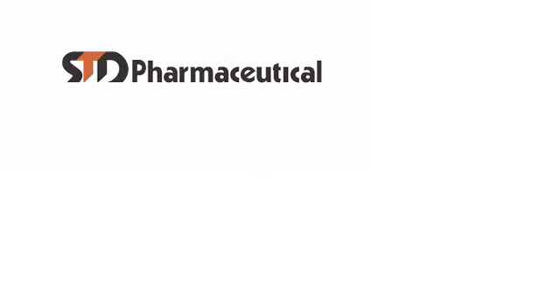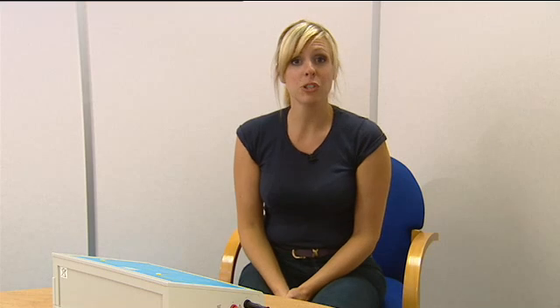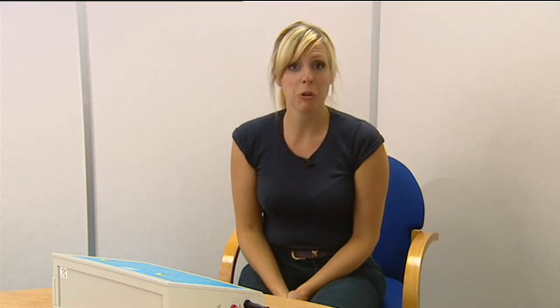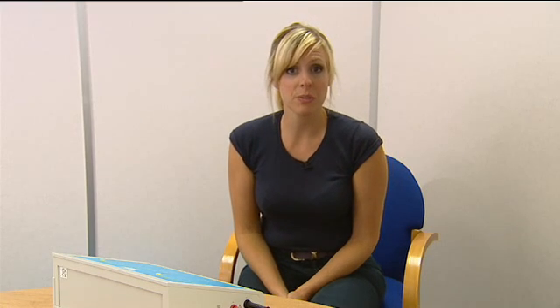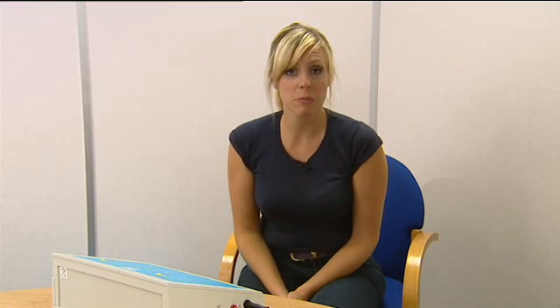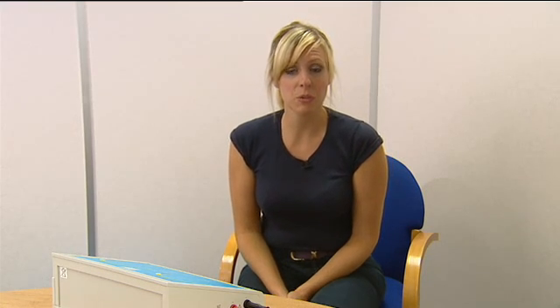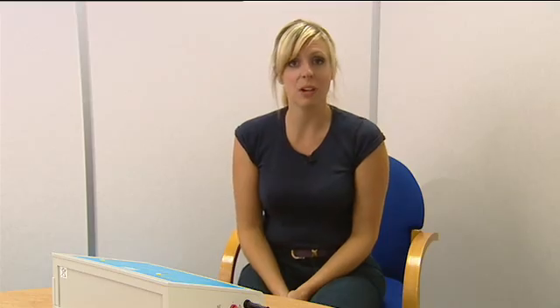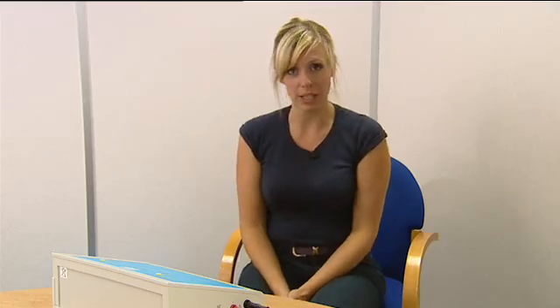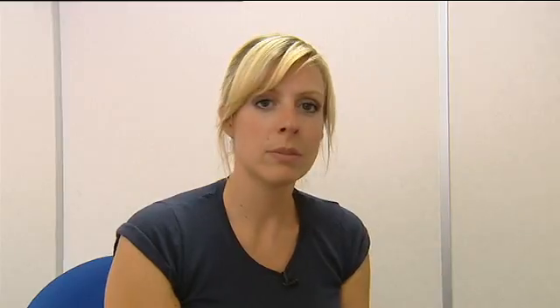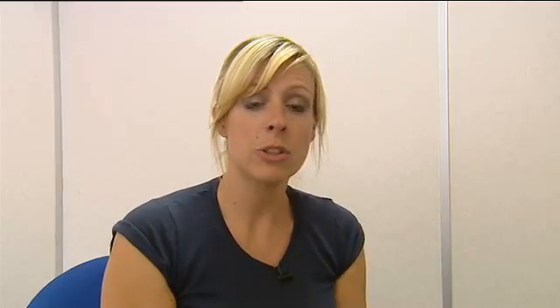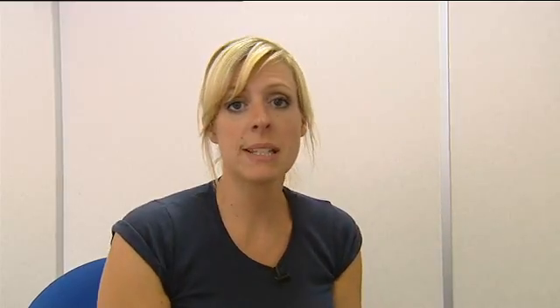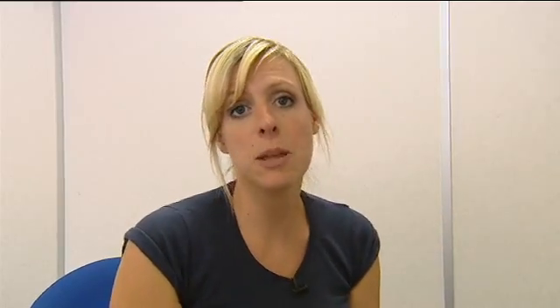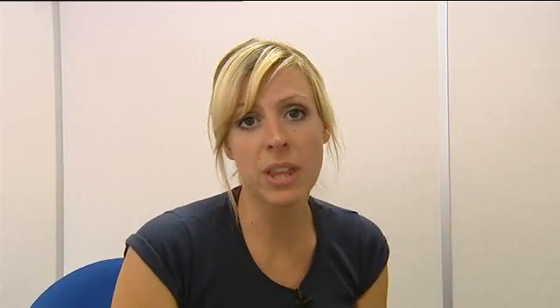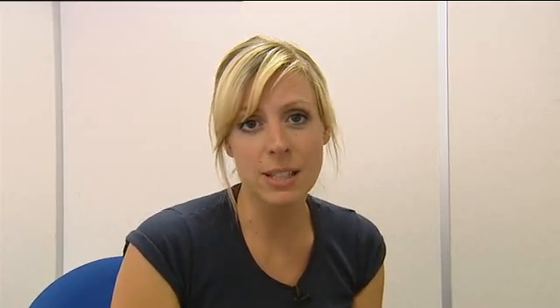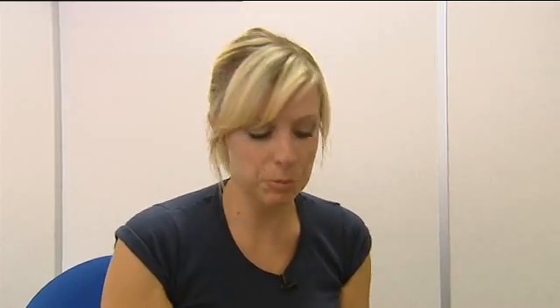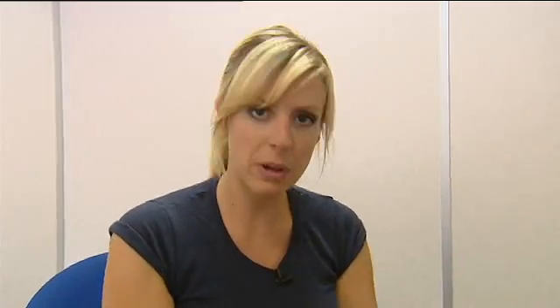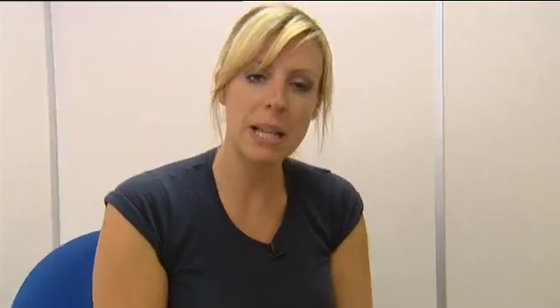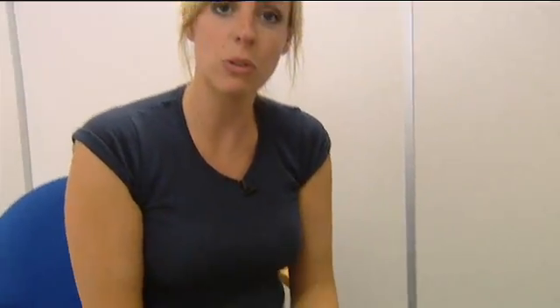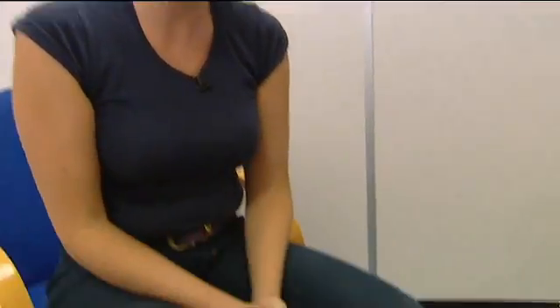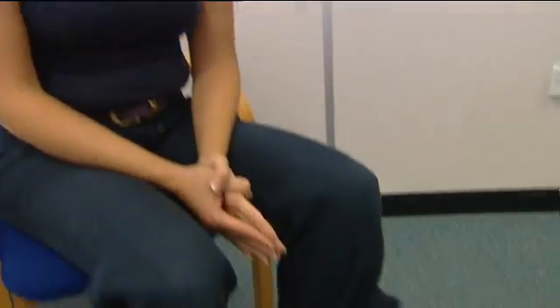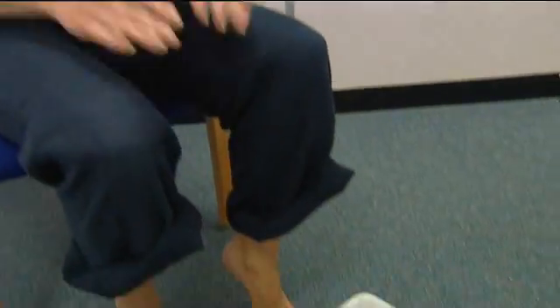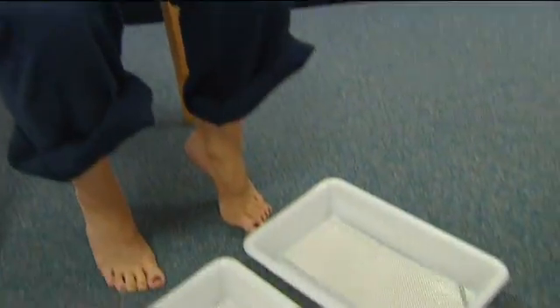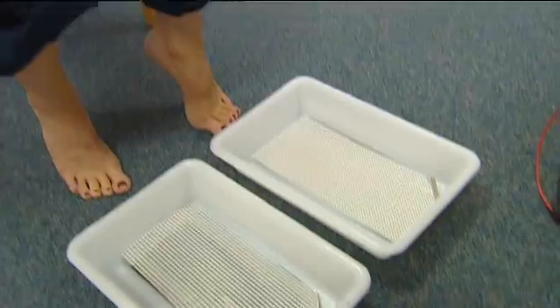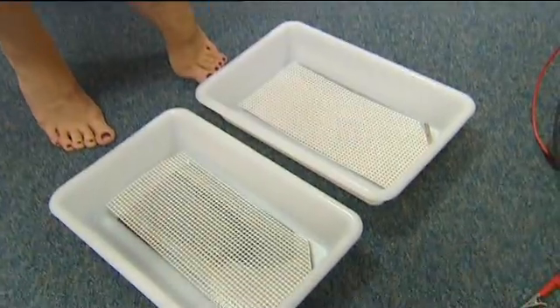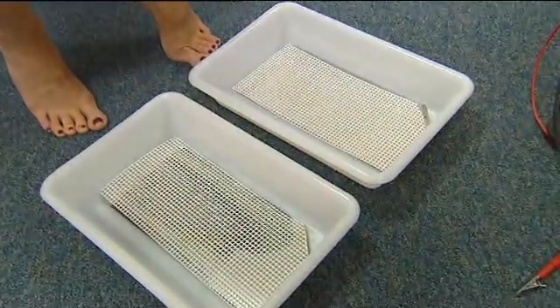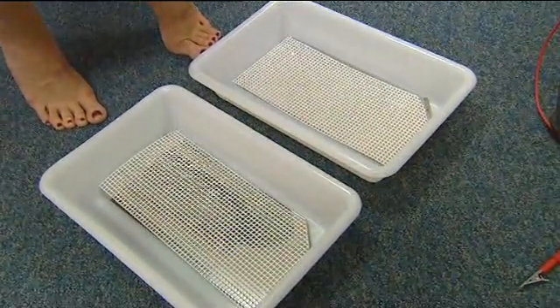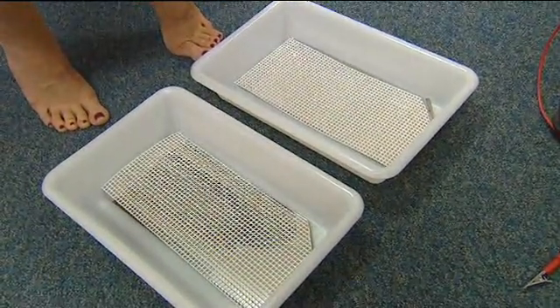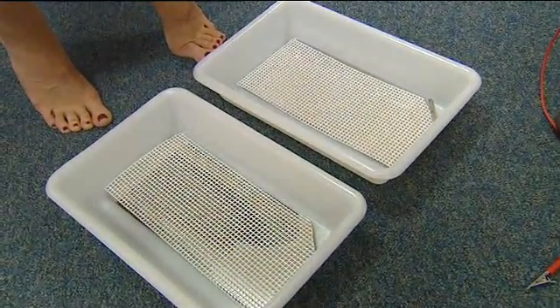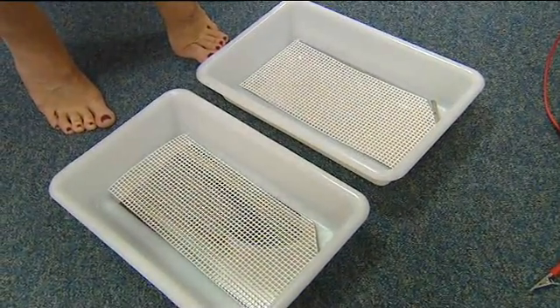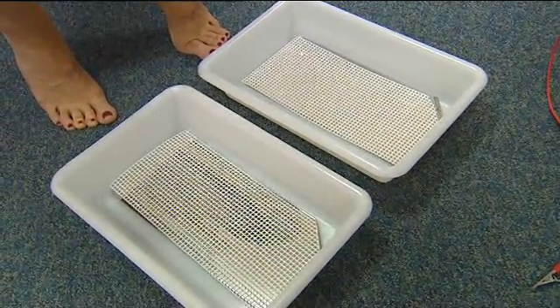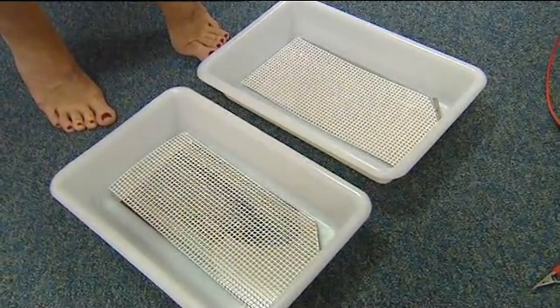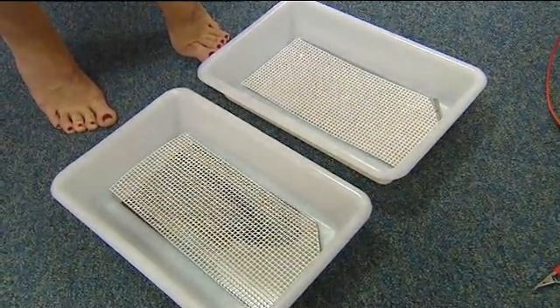I will now show you the process for treatment of the feet only. The treatment is the same as for the hands, but with both baths placed on the floor, the hands will be free to manually adjust the current by pressing the up and down arrows on the machine.